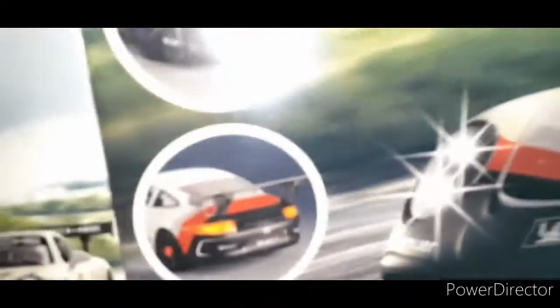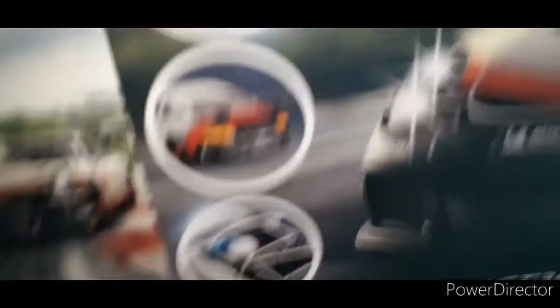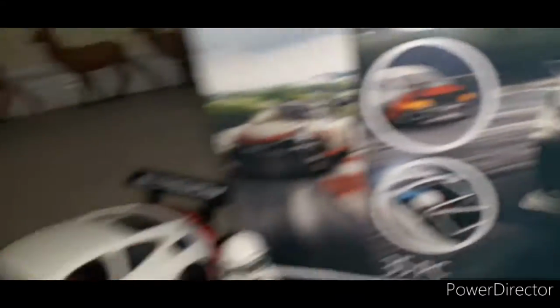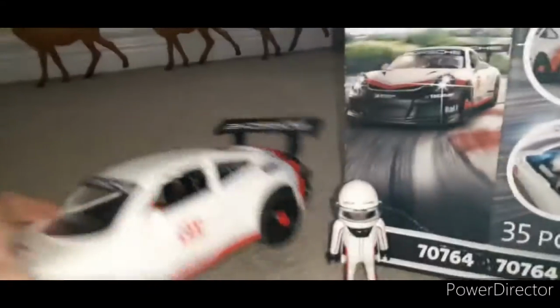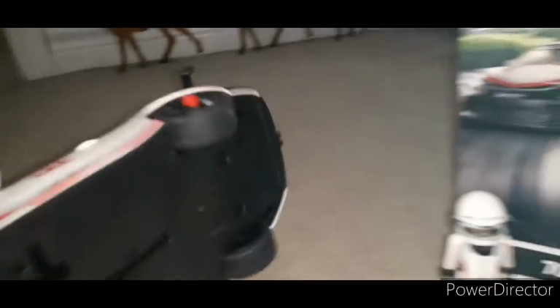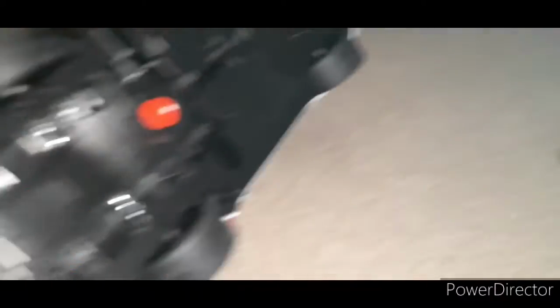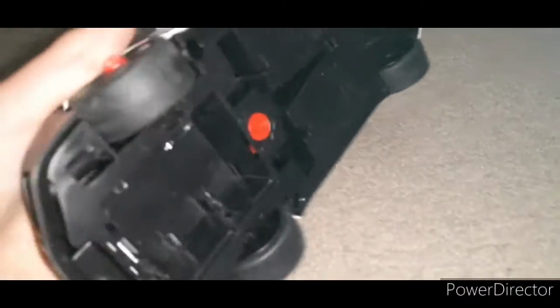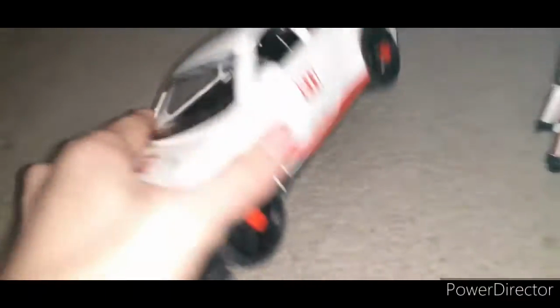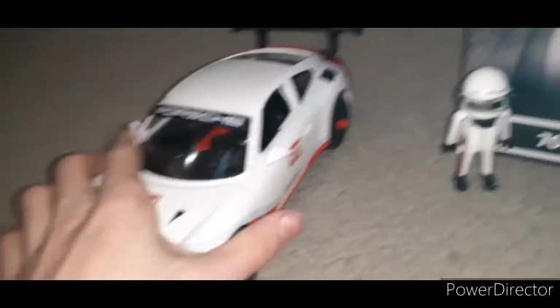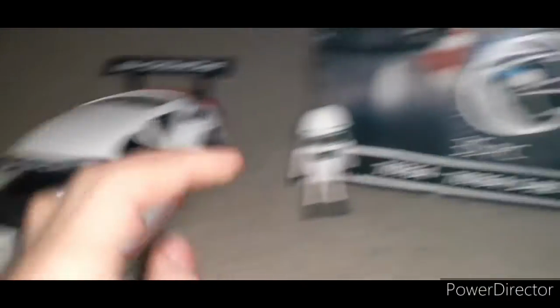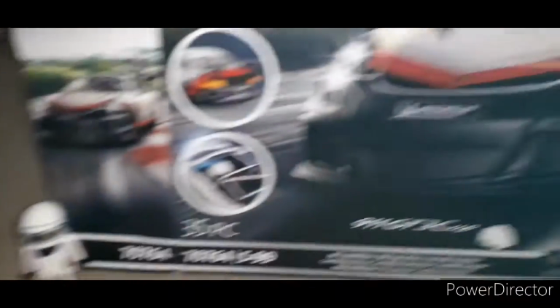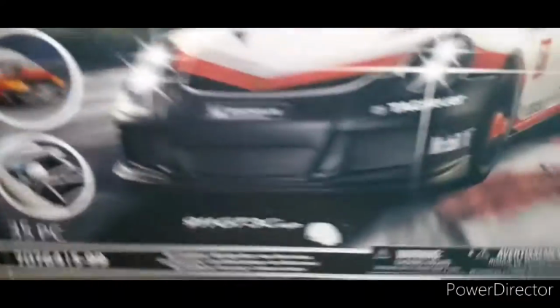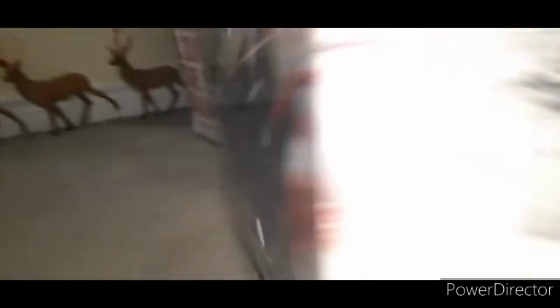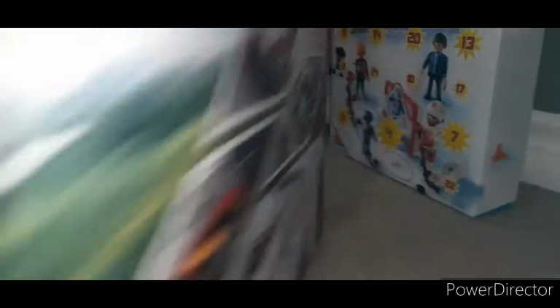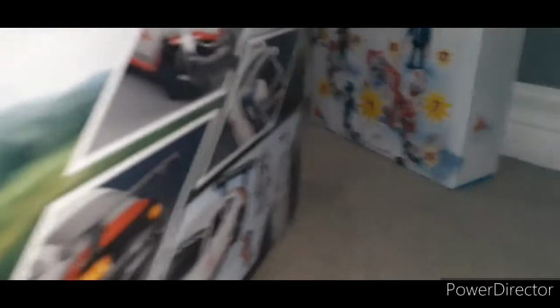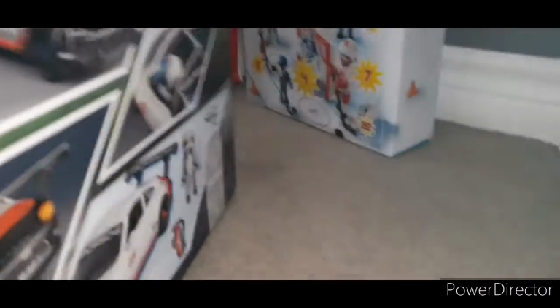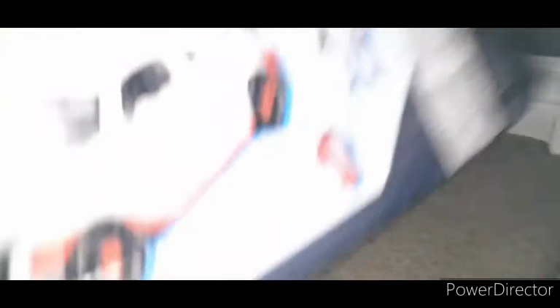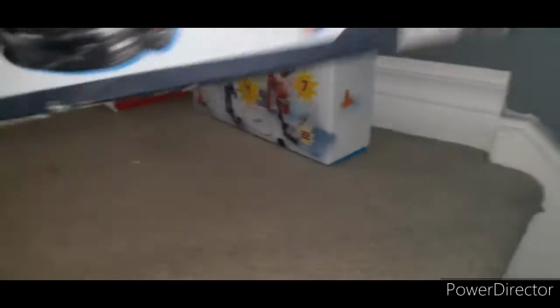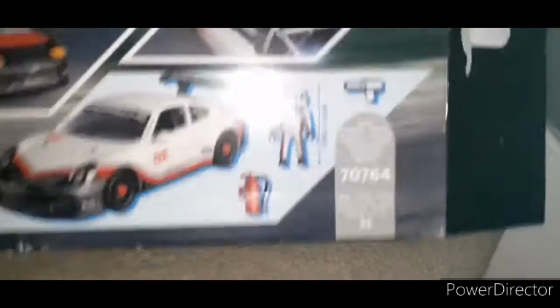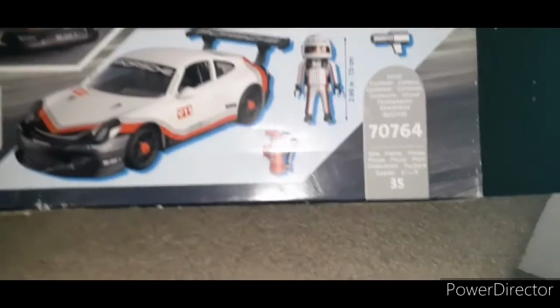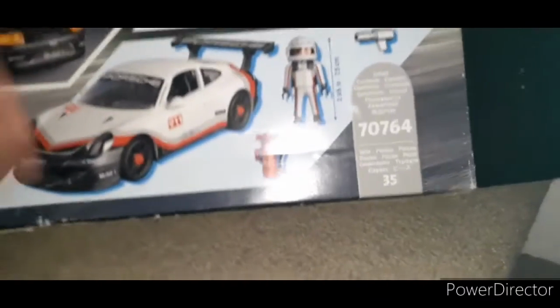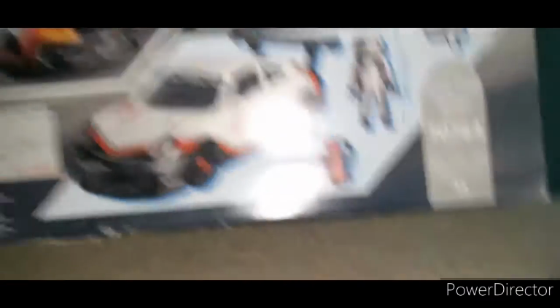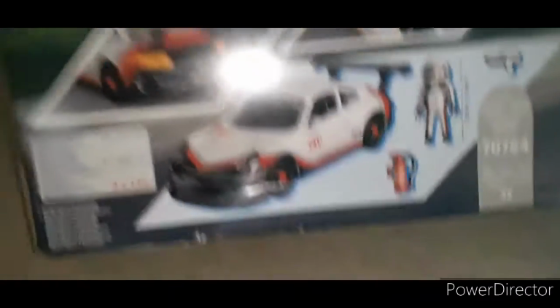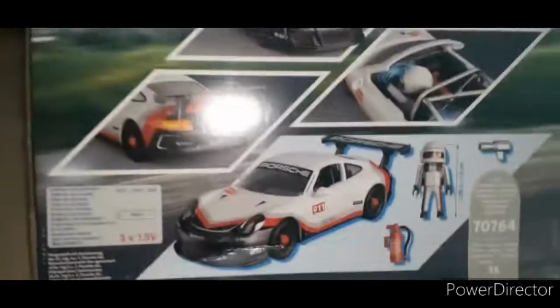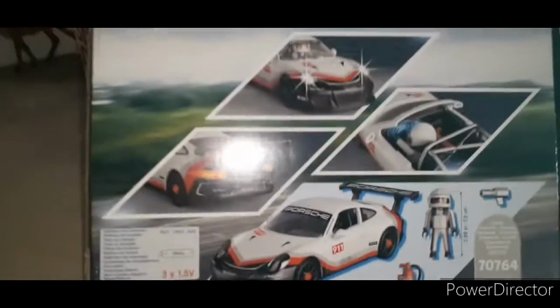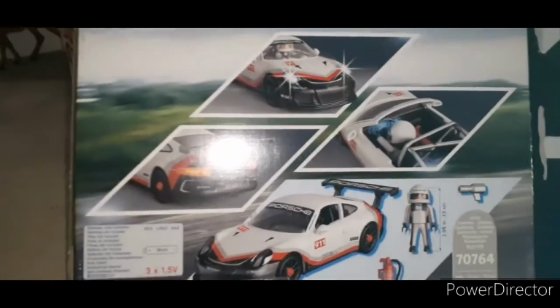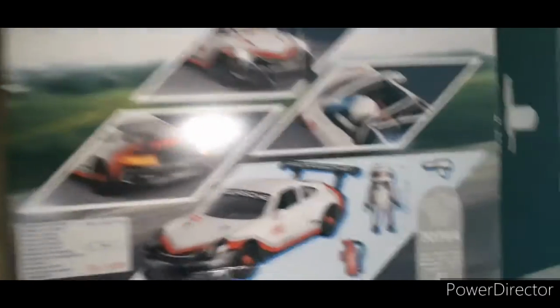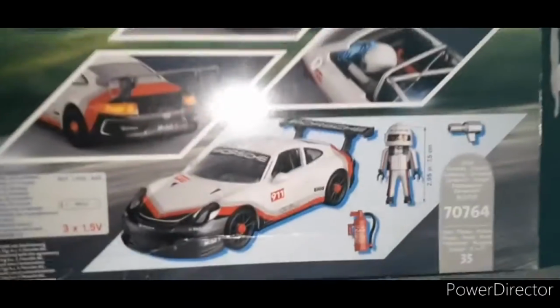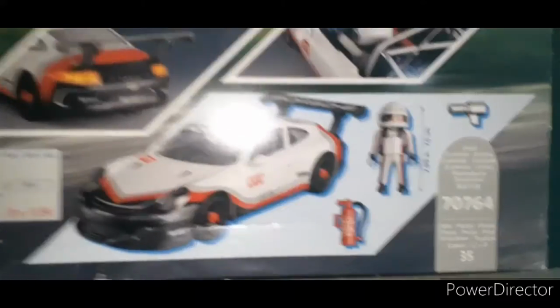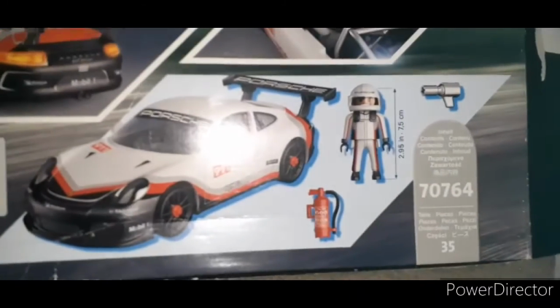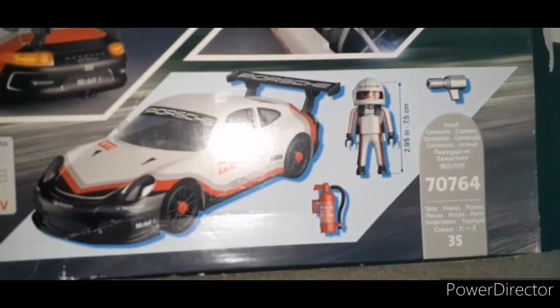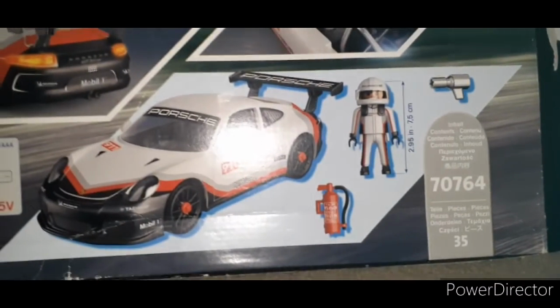It lights up and everything — I never put the batteries in yet but I will eventually. I'll just show you guys the box quickly. It is a very cool car and I'm always looking for new vehicles, so this is going to be very cool.